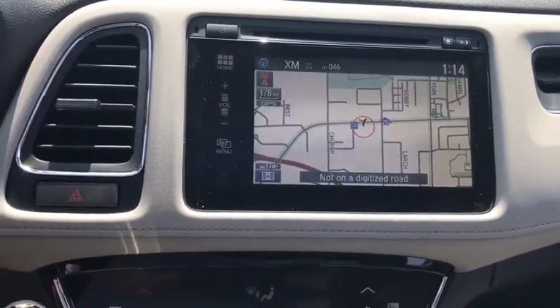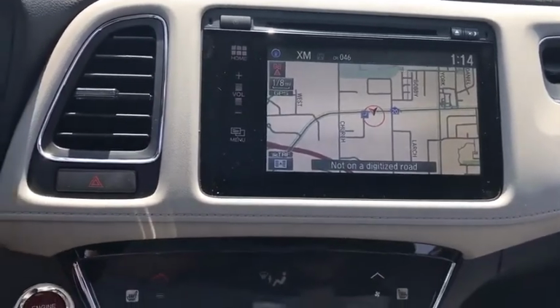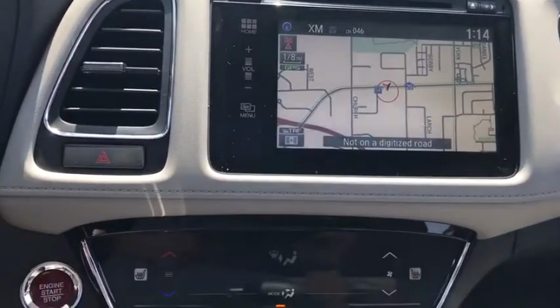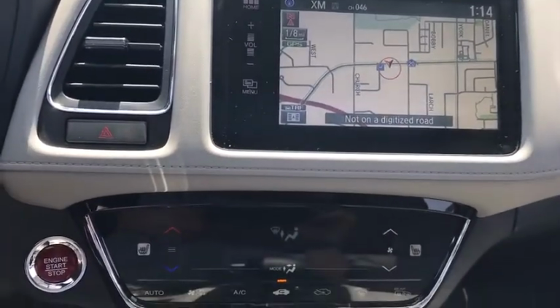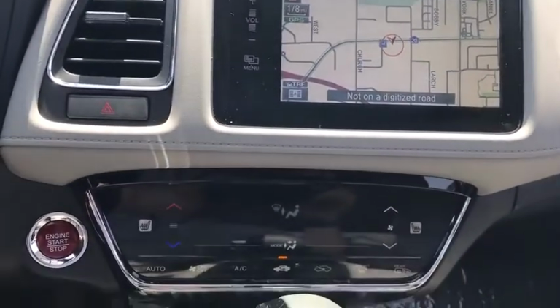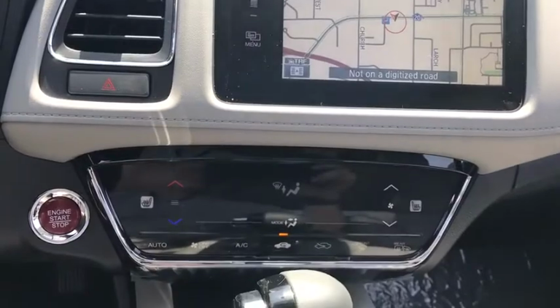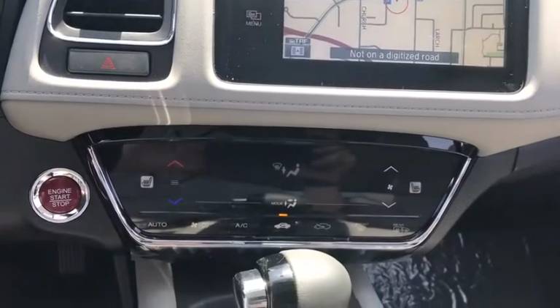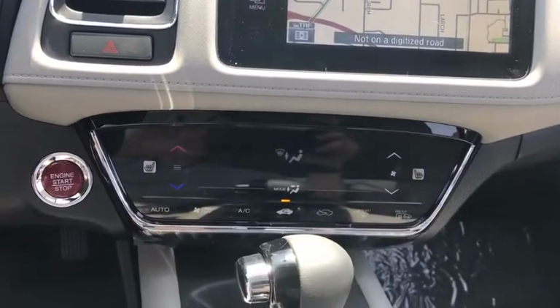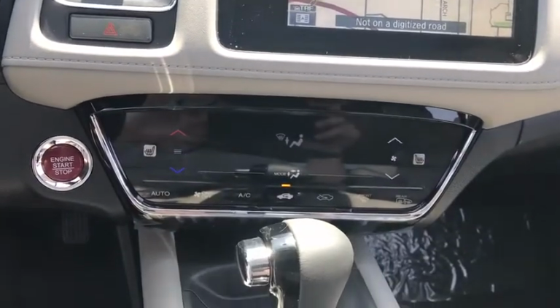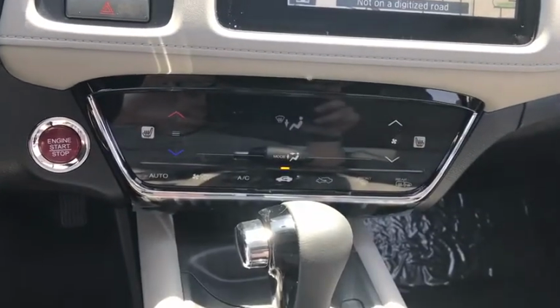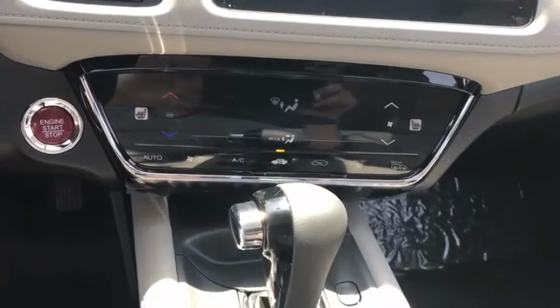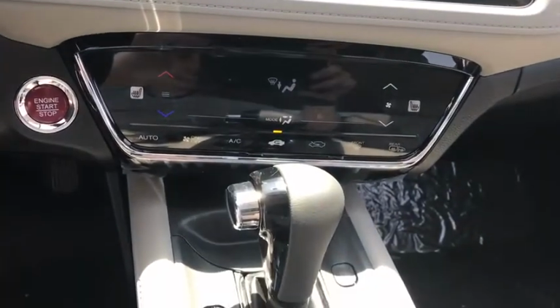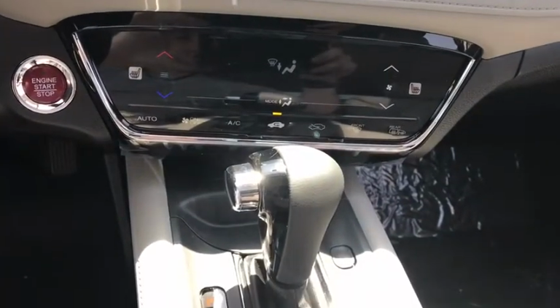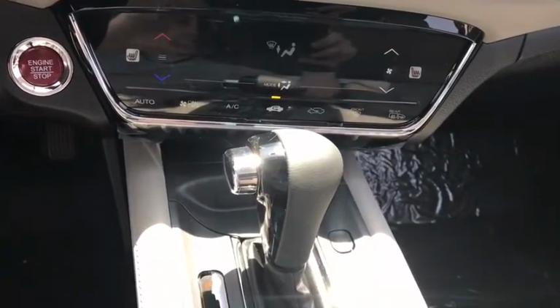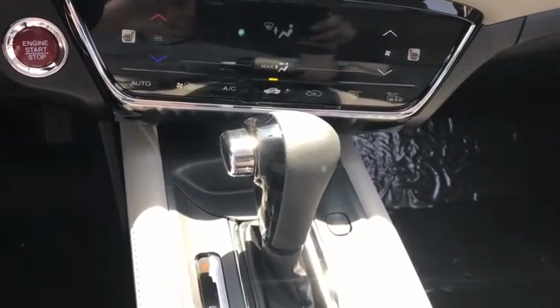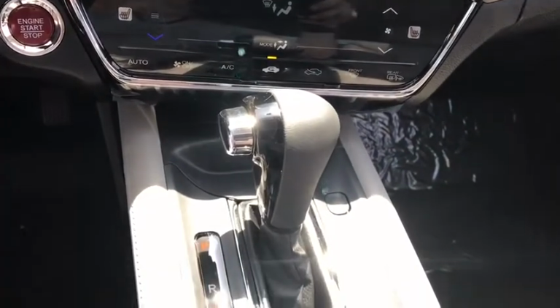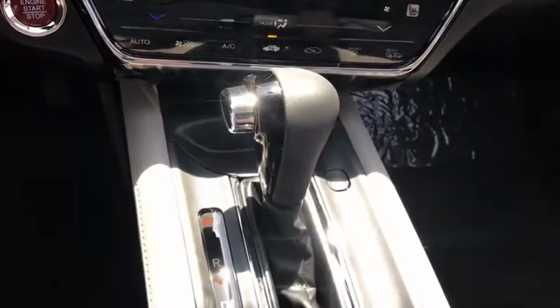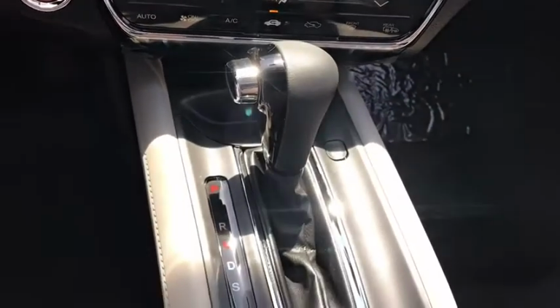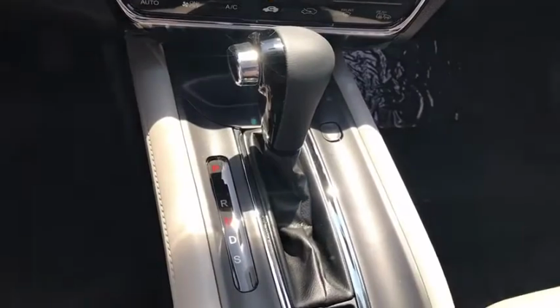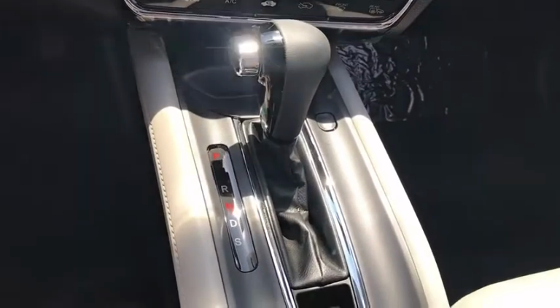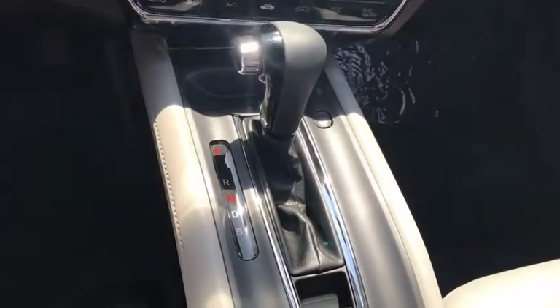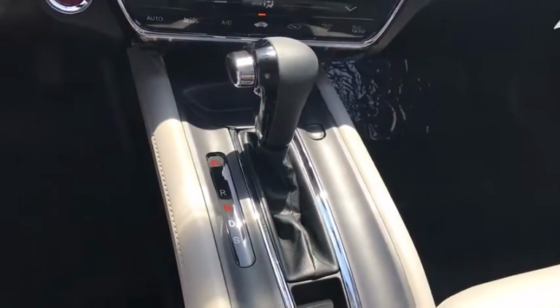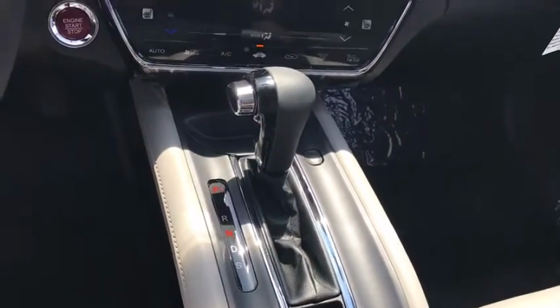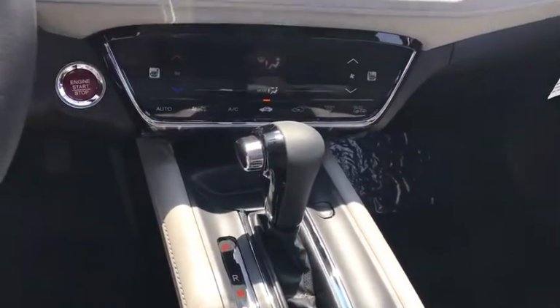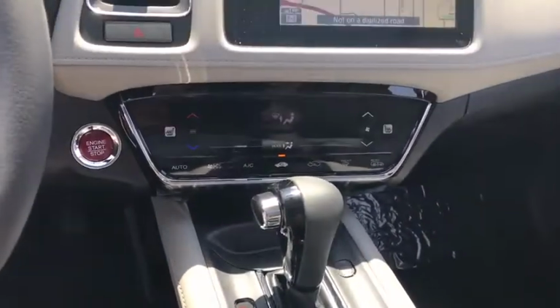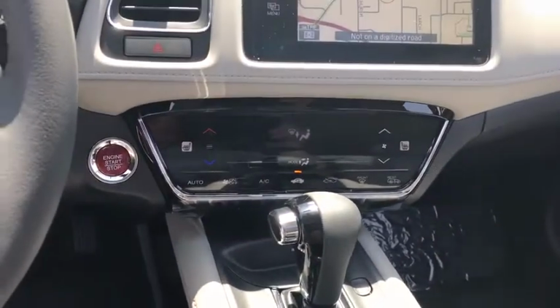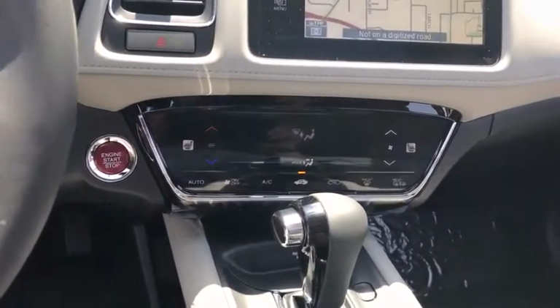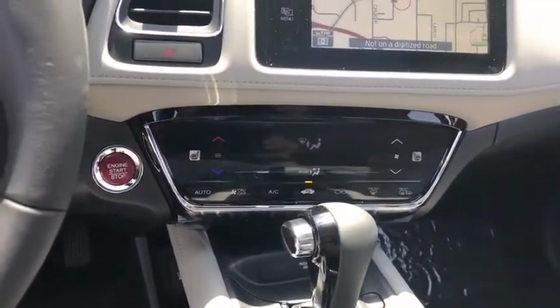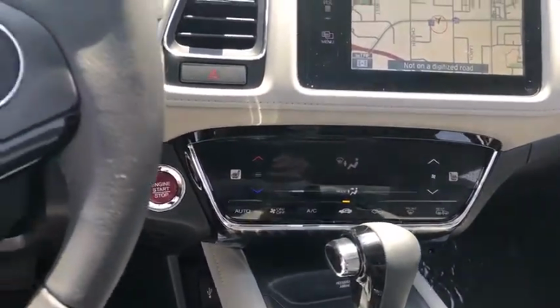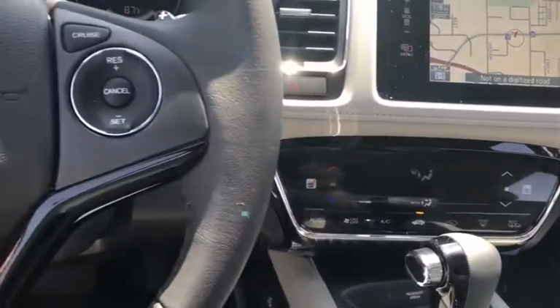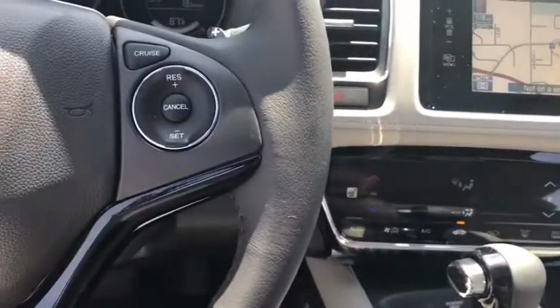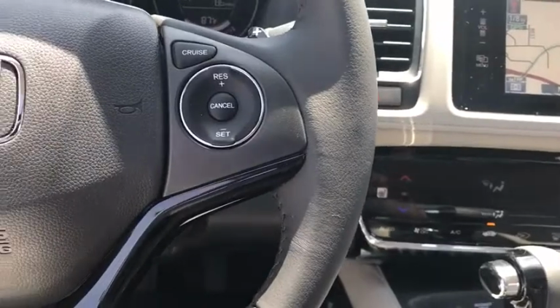Power steering, adjustable steering wheel, cruise control, floor mats, auto dimming rear view mirror, four-wheel disc brakes, aluminum wheels, keyless start, rear defrost. This beauty will even make your house keys jealous. Drive it today!